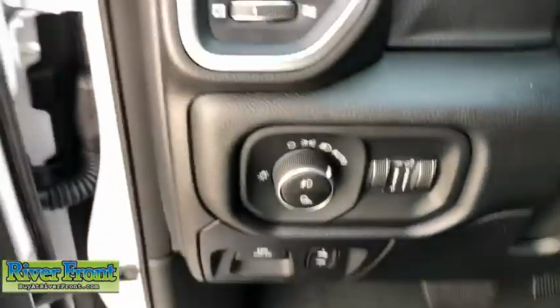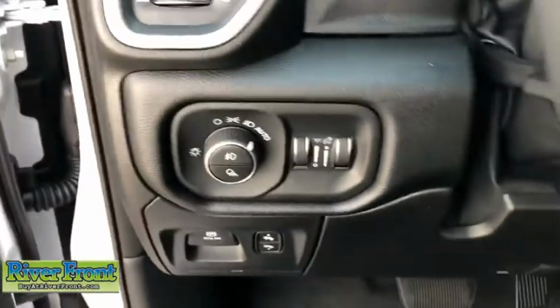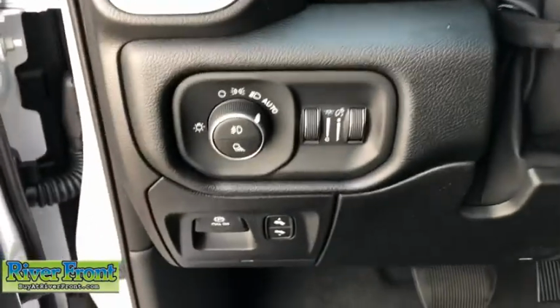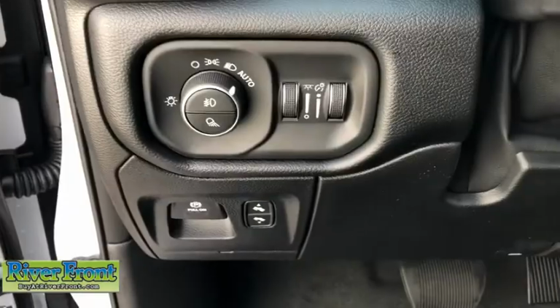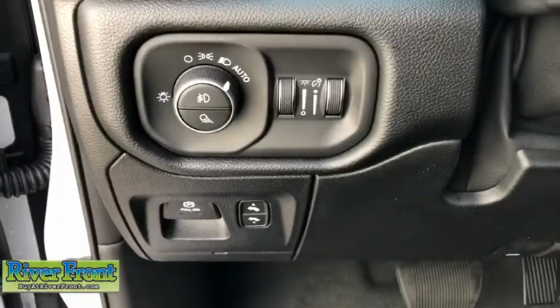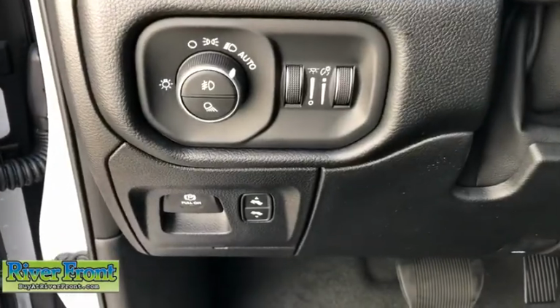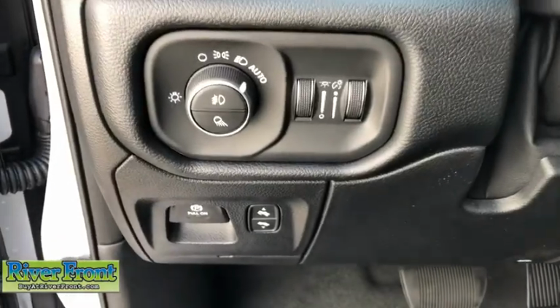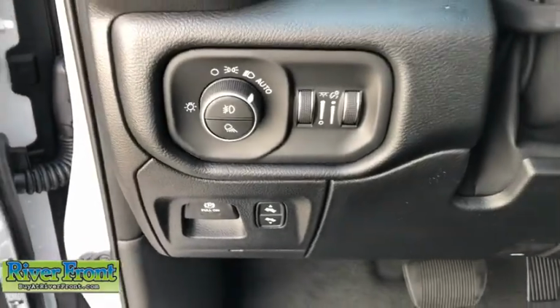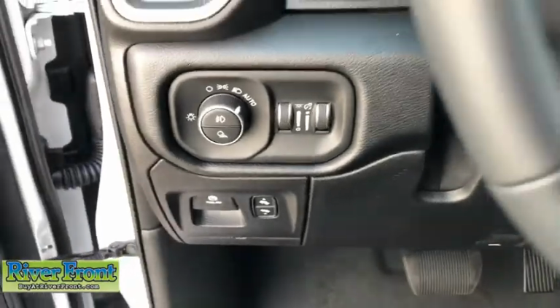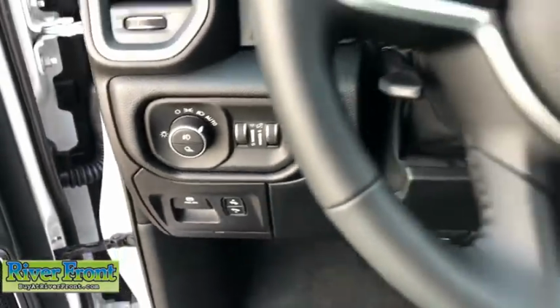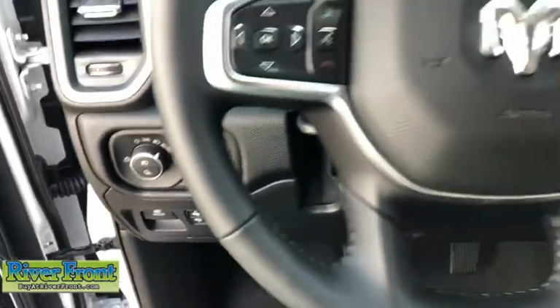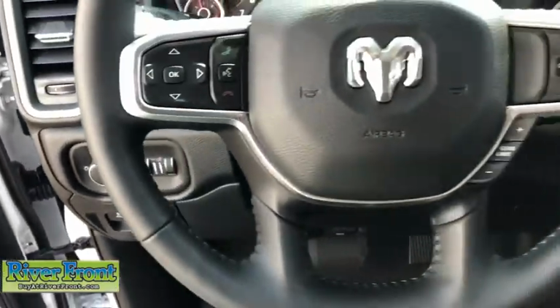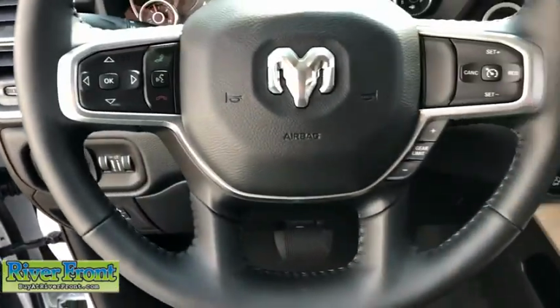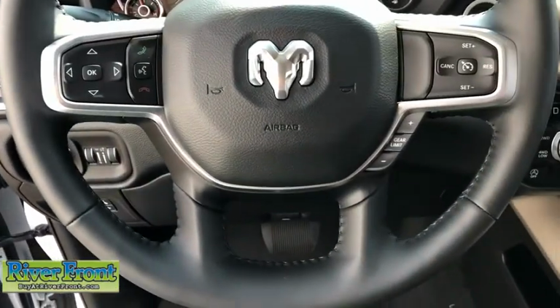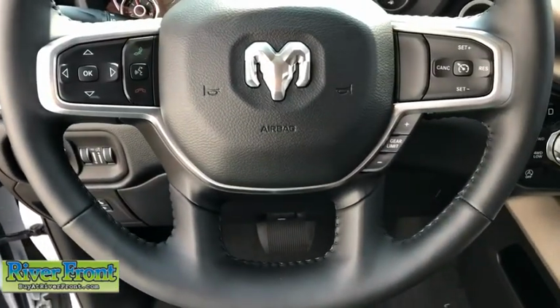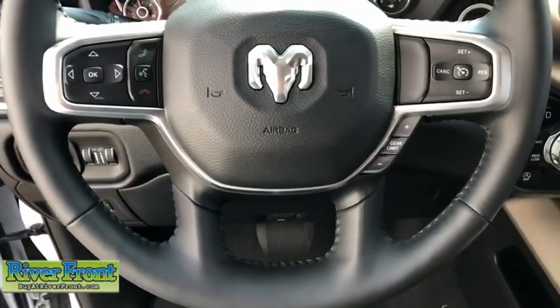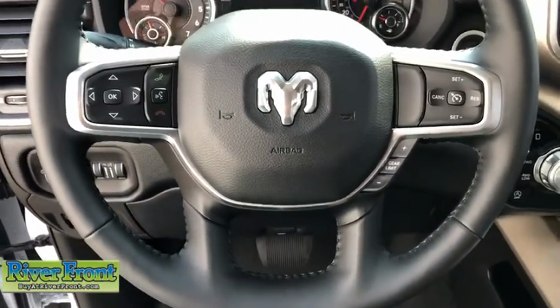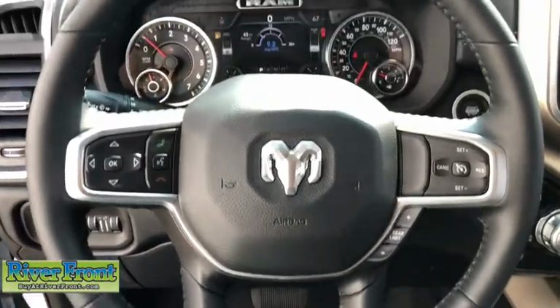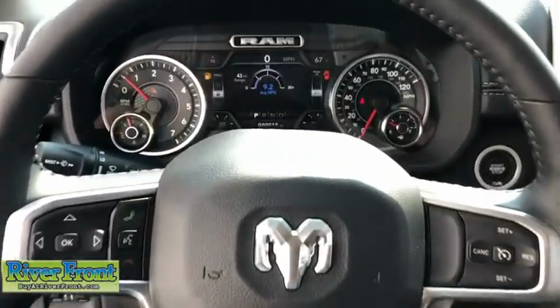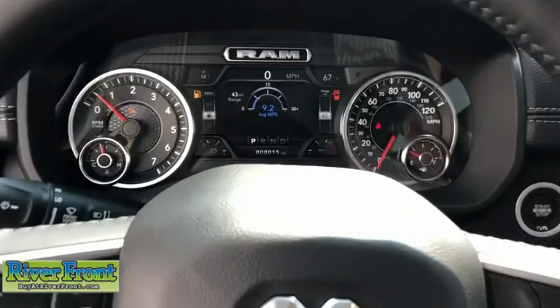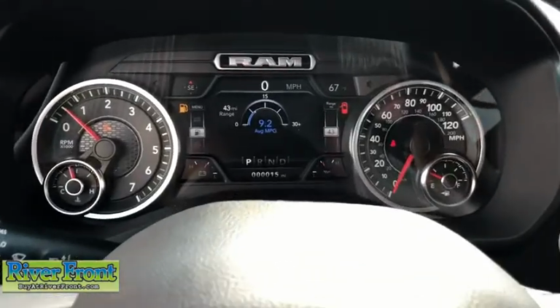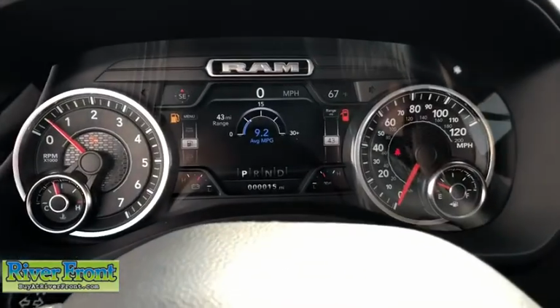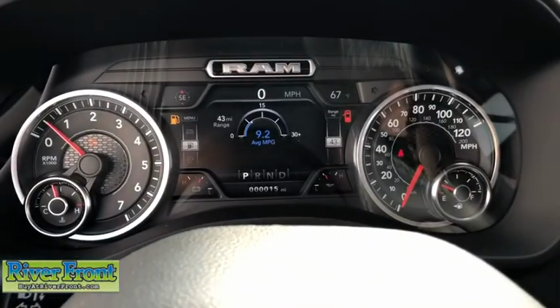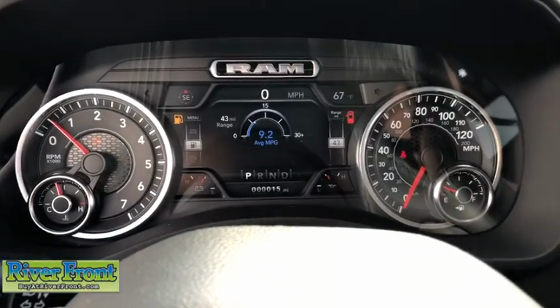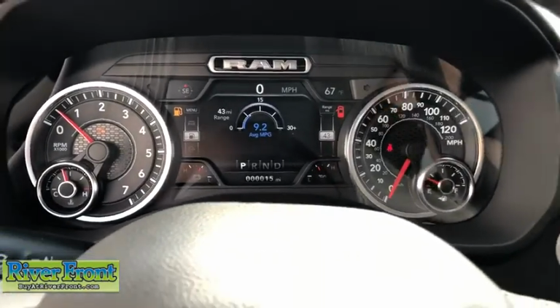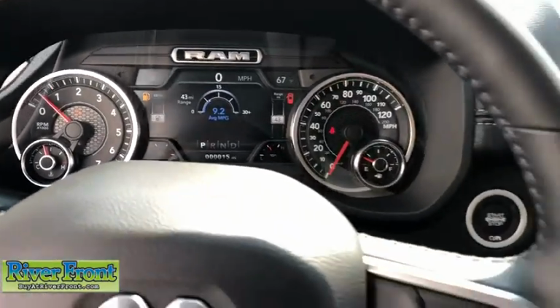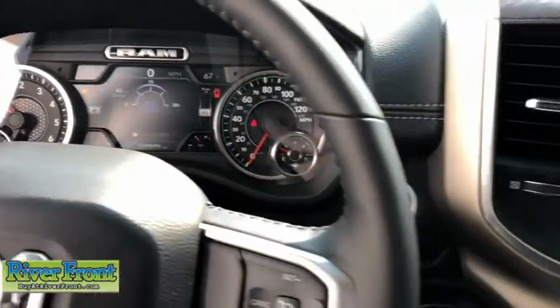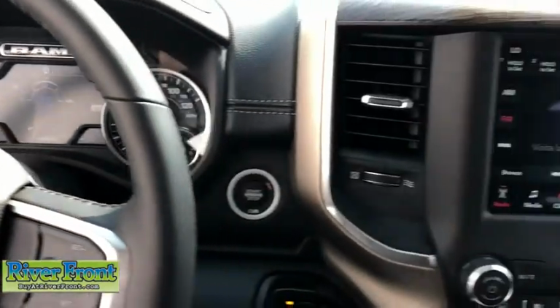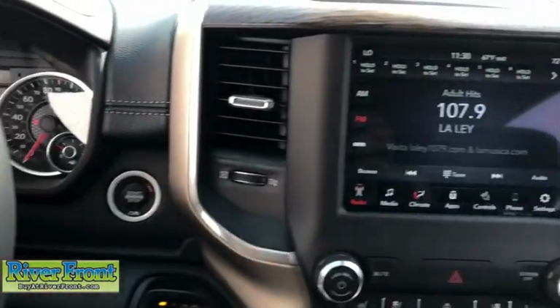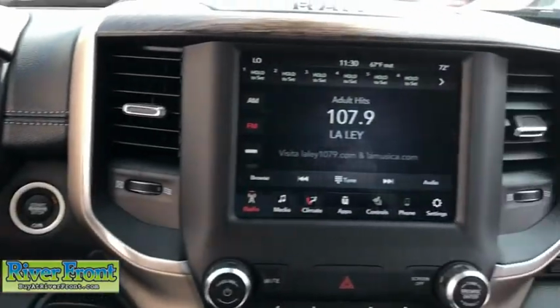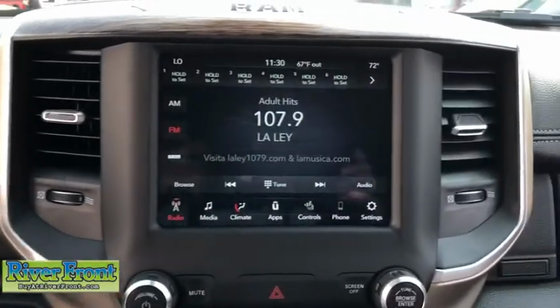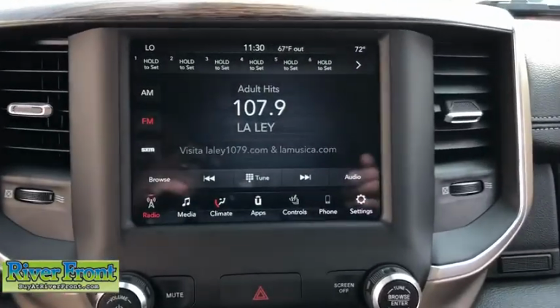Rear window defroster, trip computer, fog lights, heated front seats, heated steering wheel, compass, electronic stability control, power windows, security system, tachometer, brake assist.